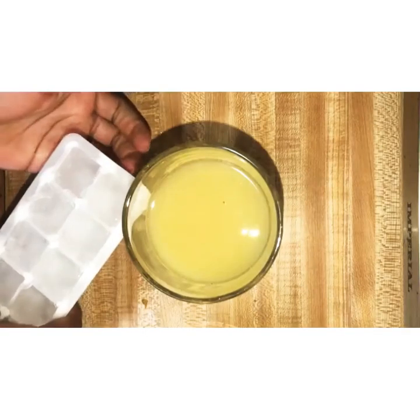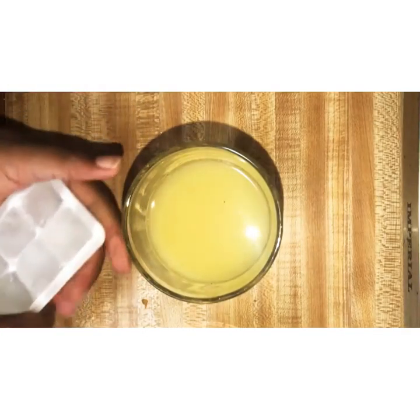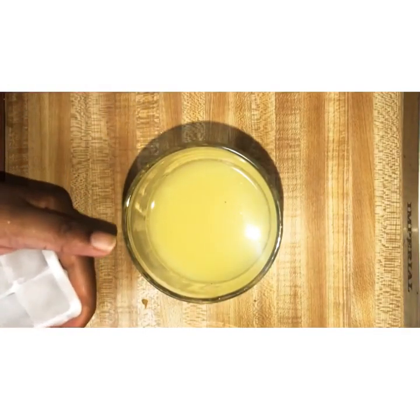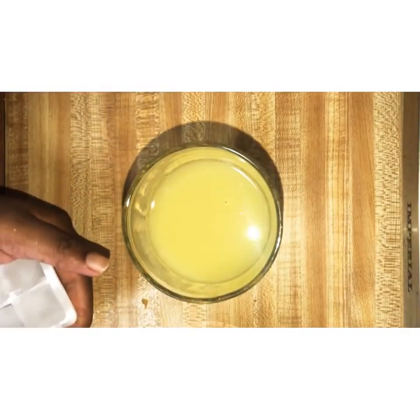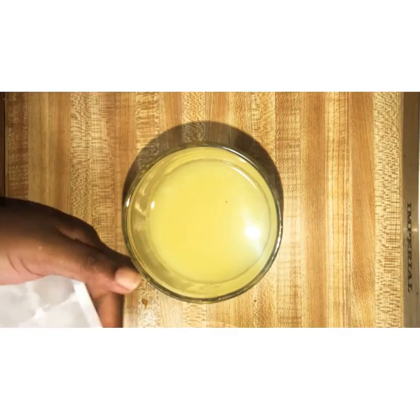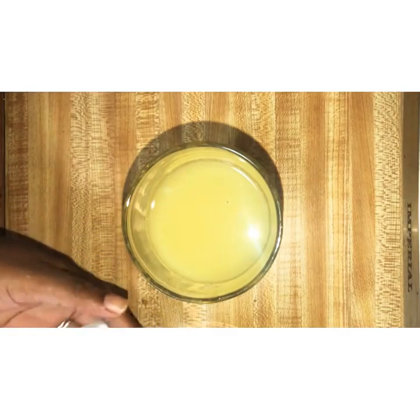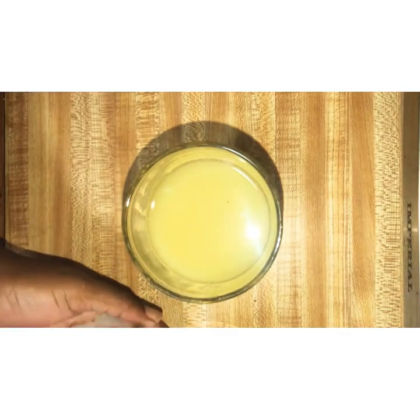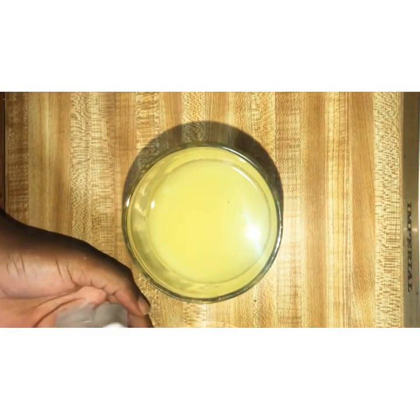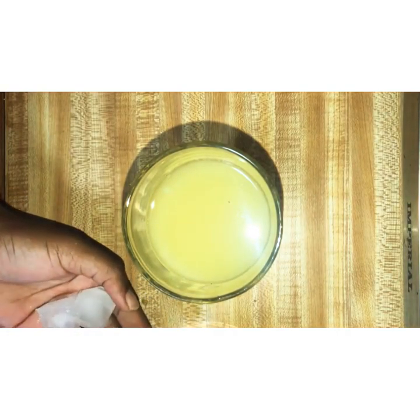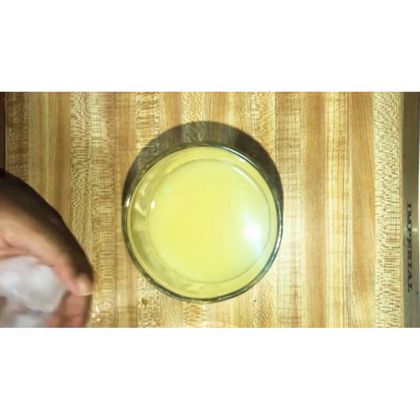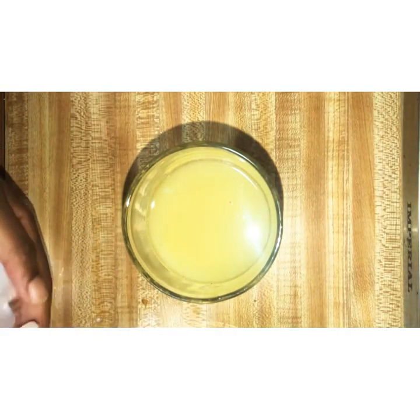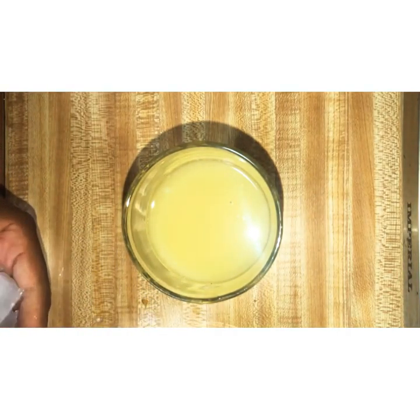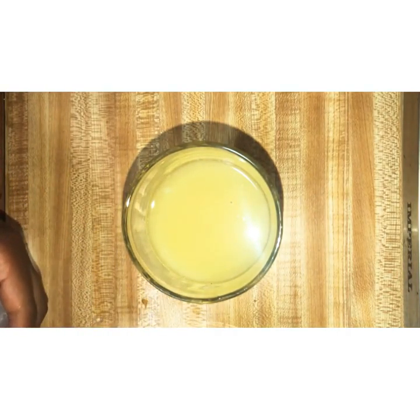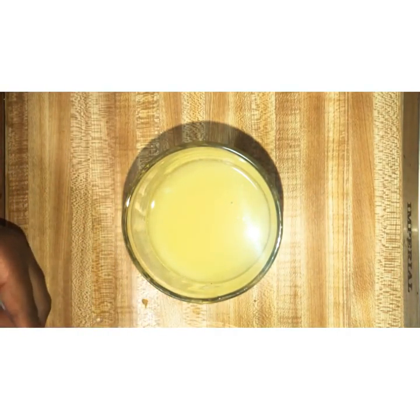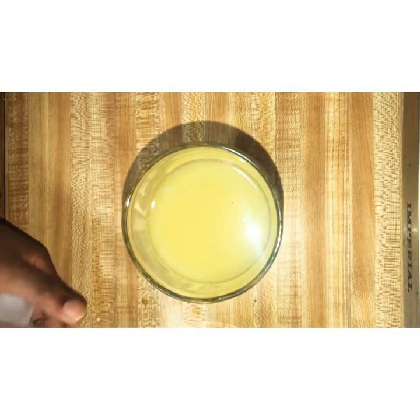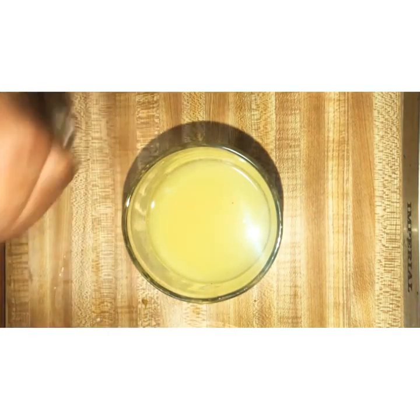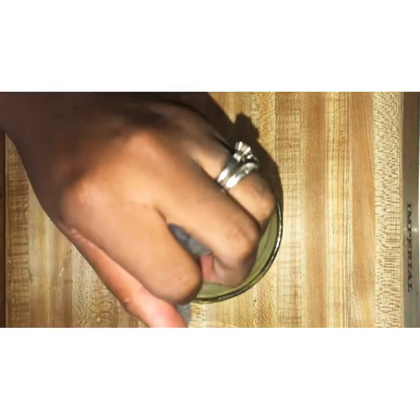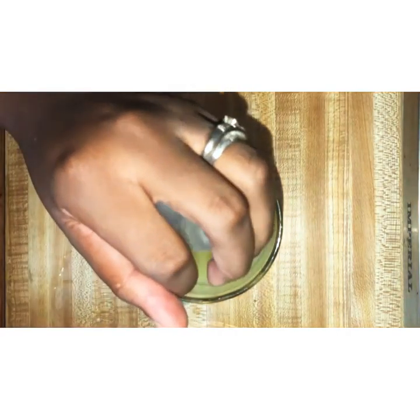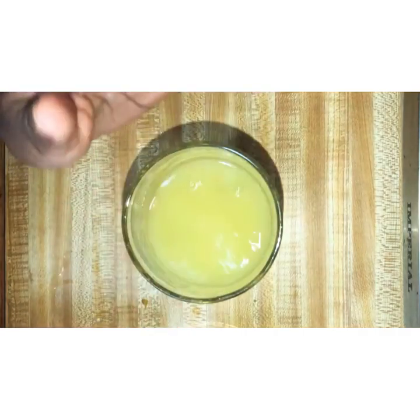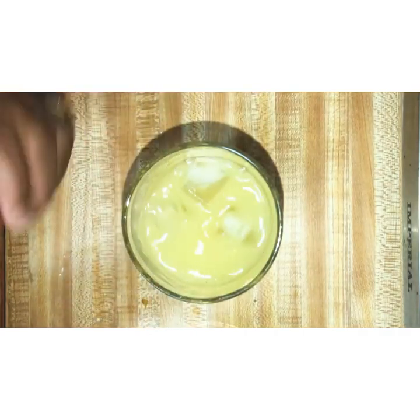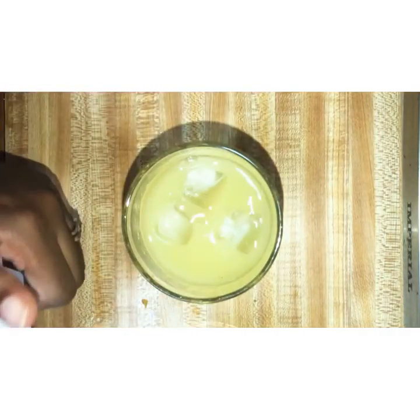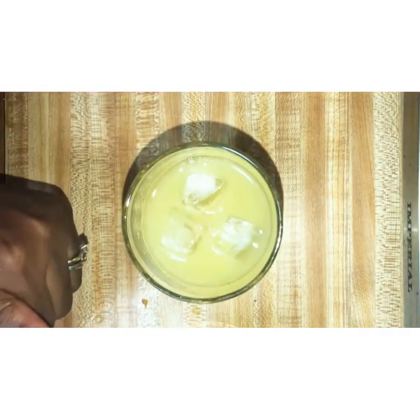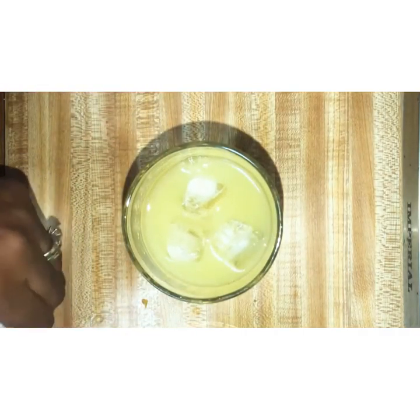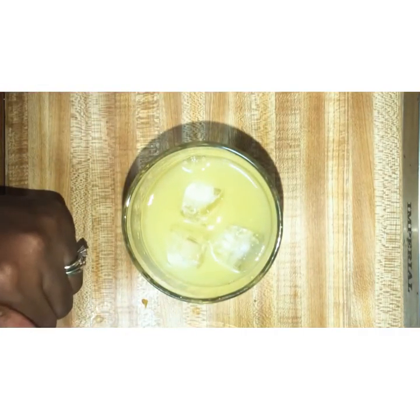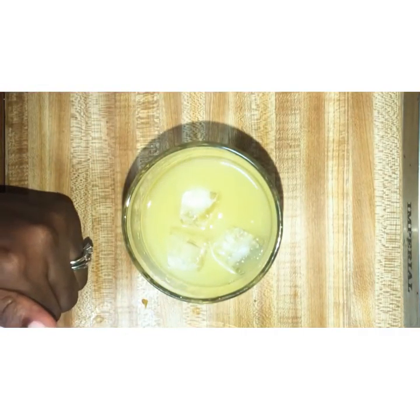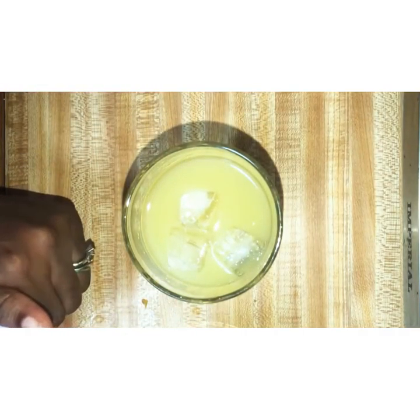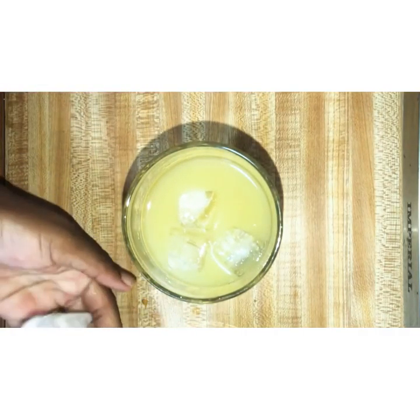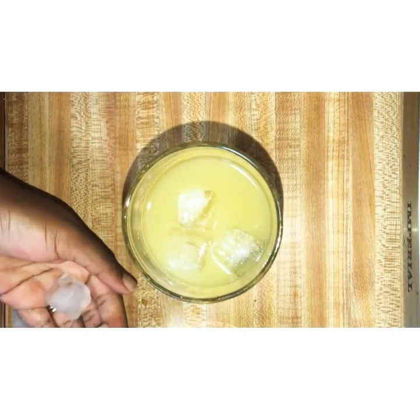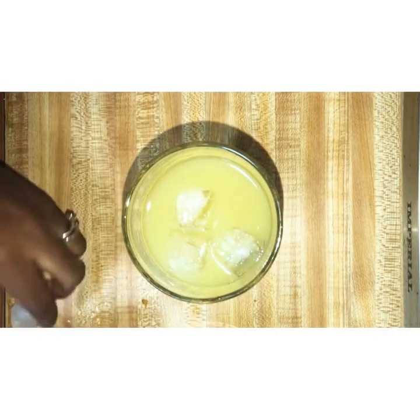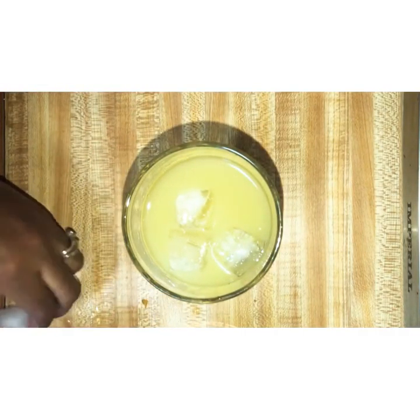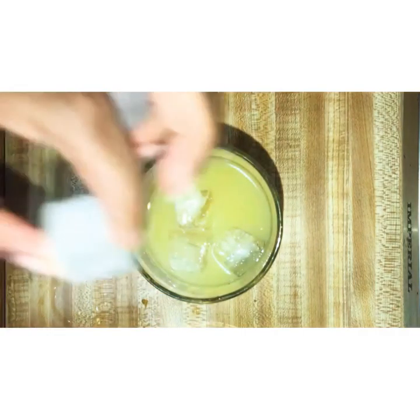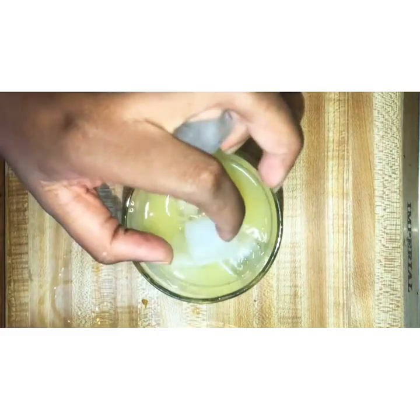This is optional, but you can add ice. I was going to drink it immediately so I added ice, but if not you can always put it in your refrigerator to cool, and you're all set.